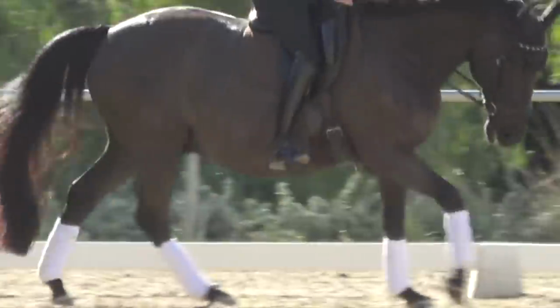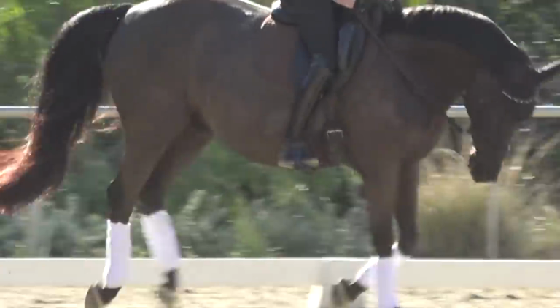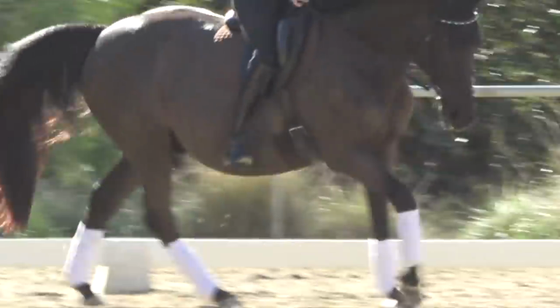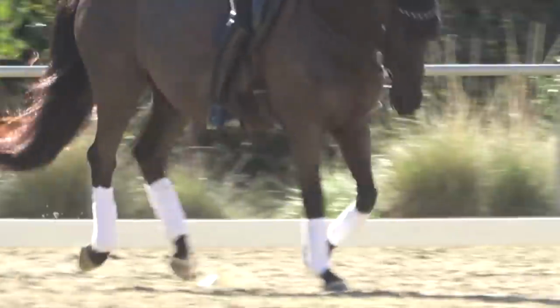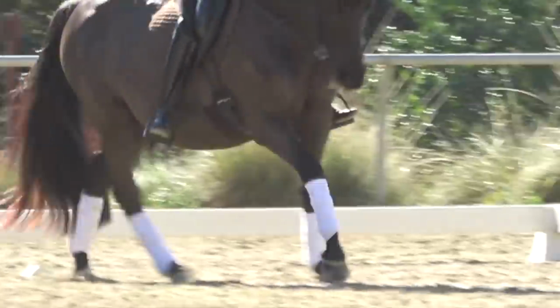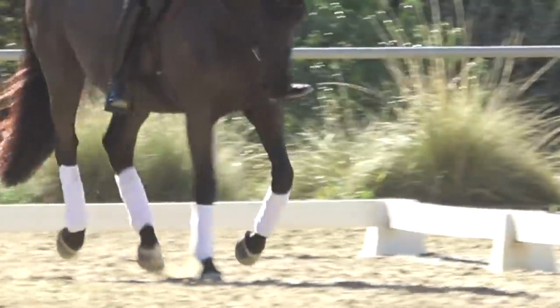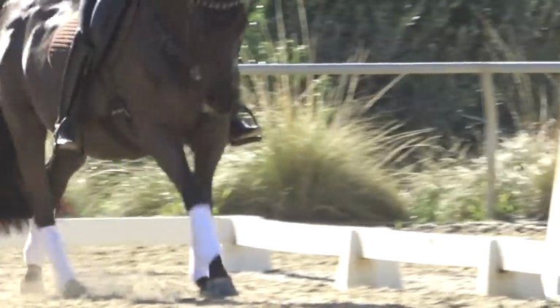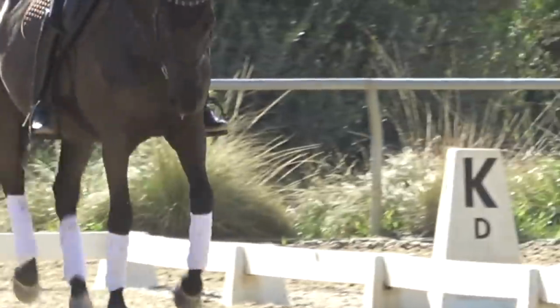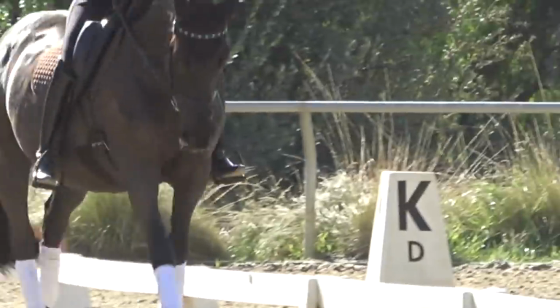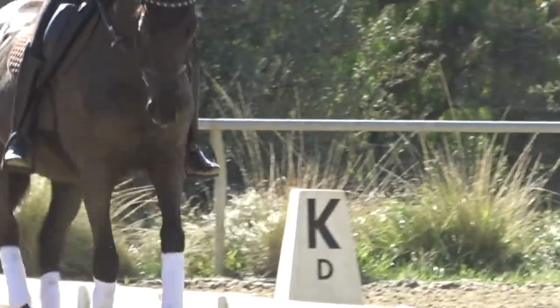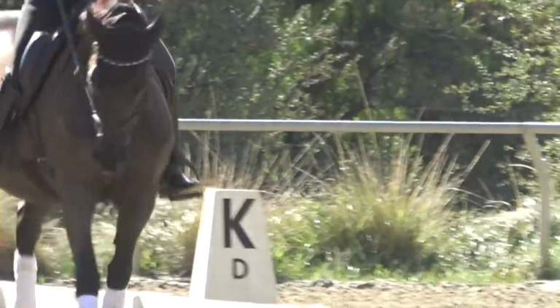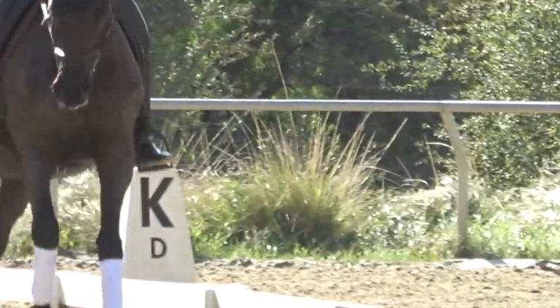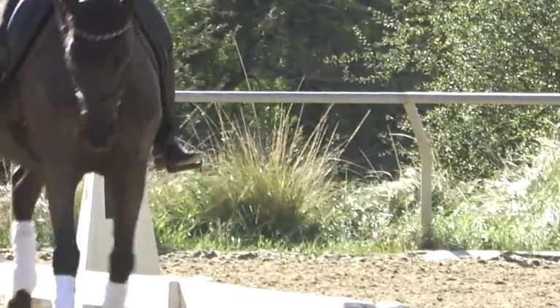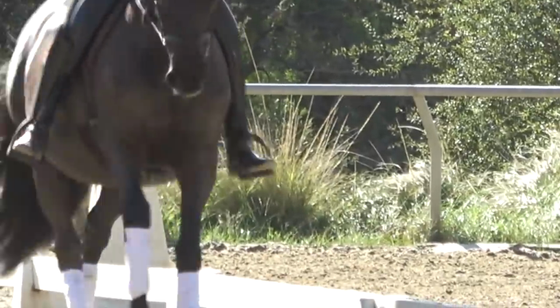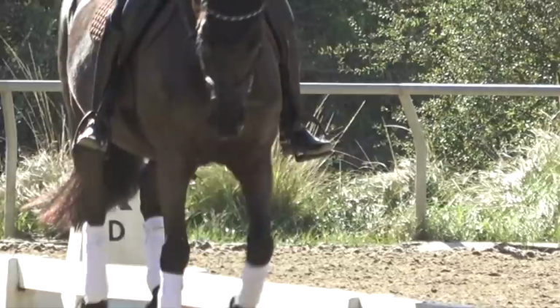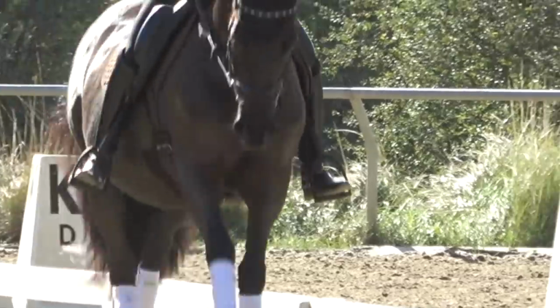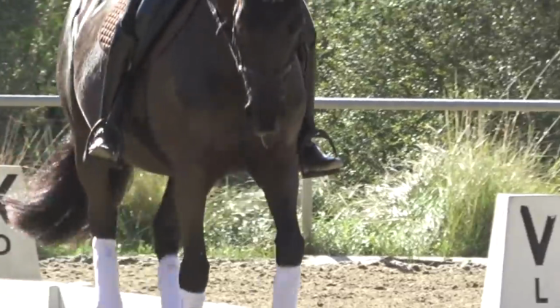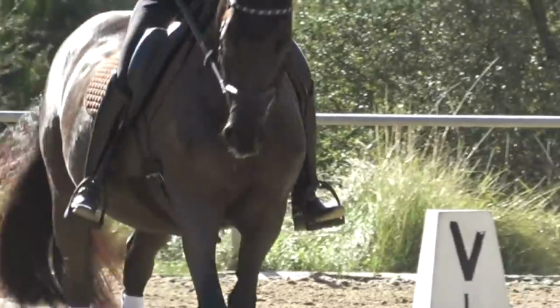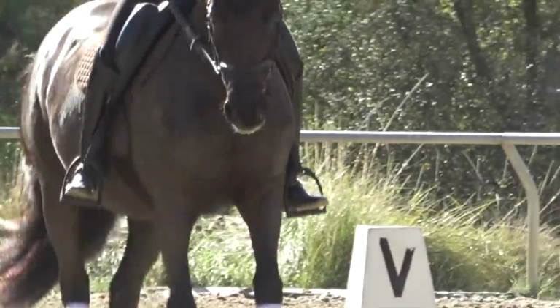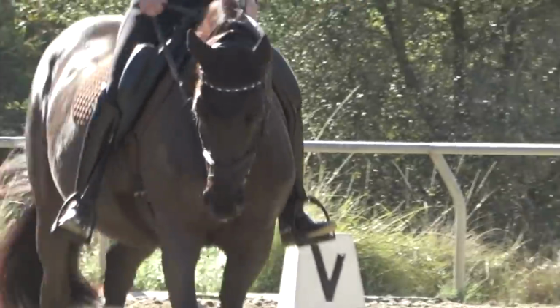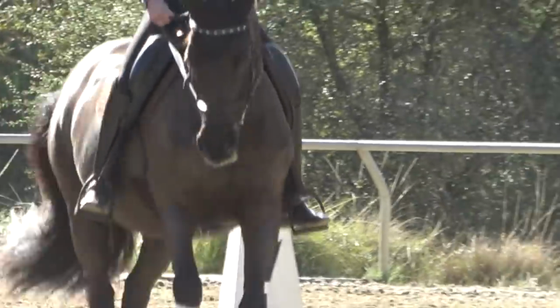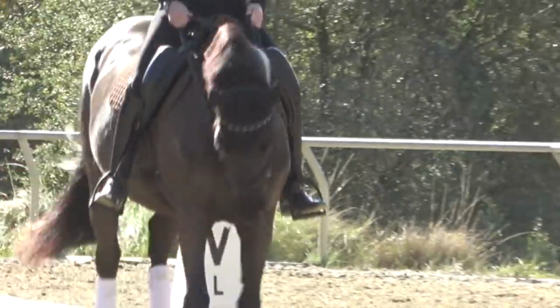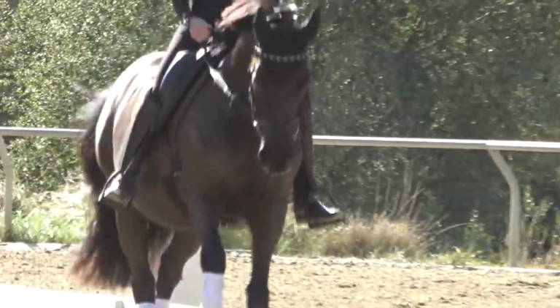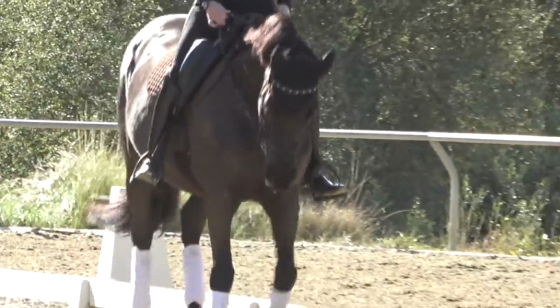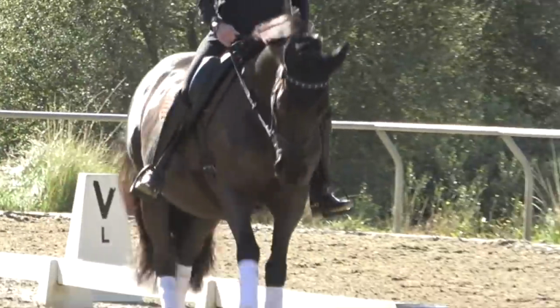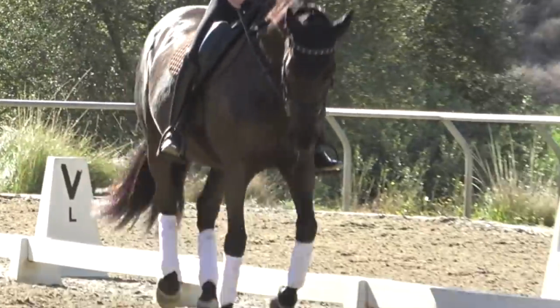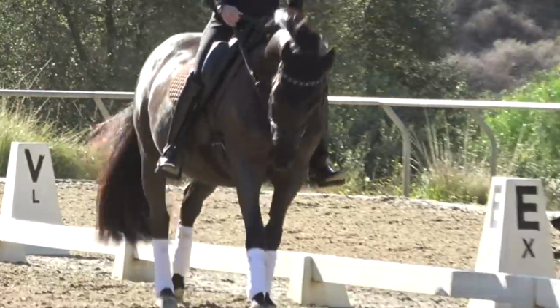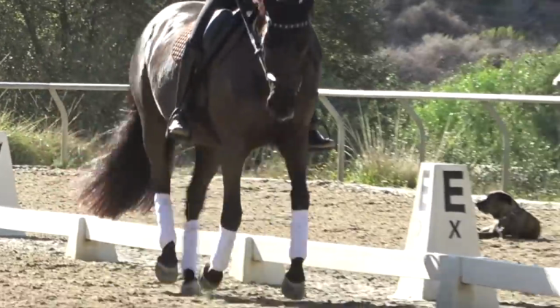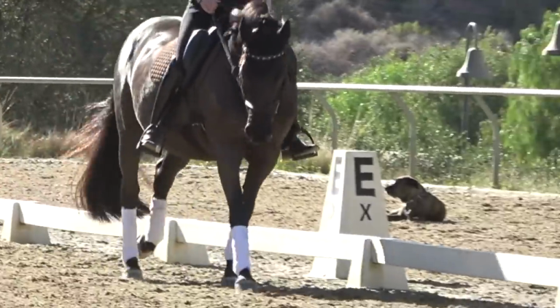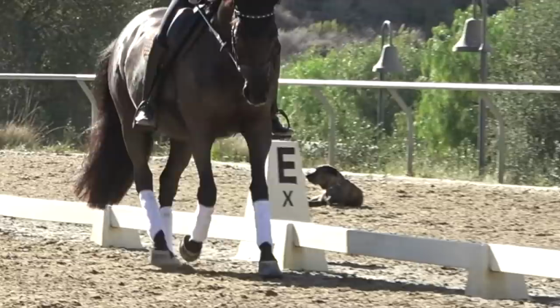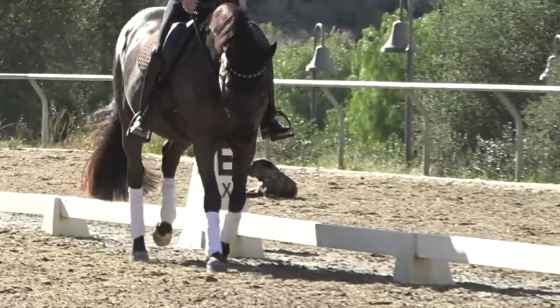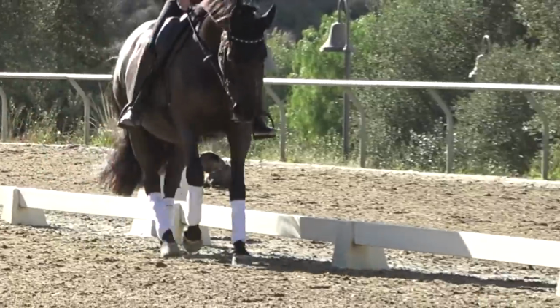I hope this video gave you some ideas on how to use your legs. You'll find that the more you can have your leg in the correct position, the more your seat can follow the horse.